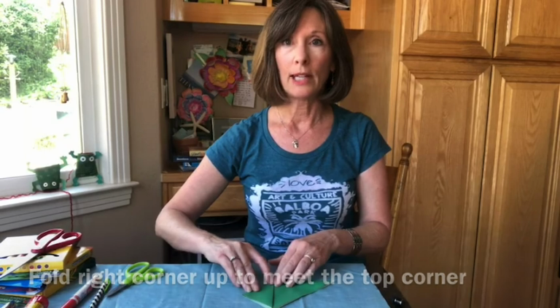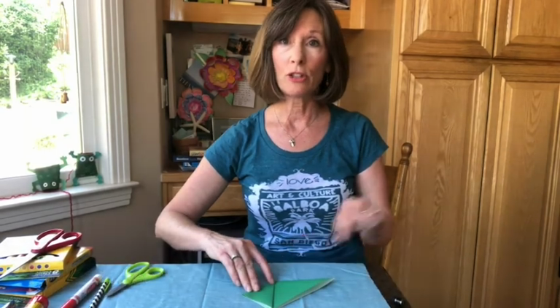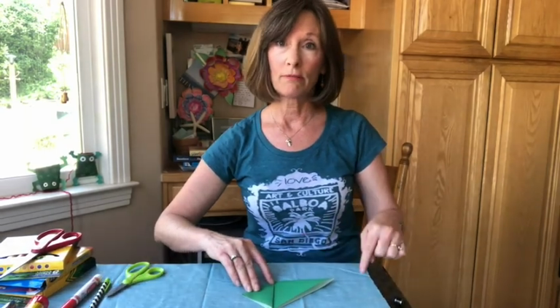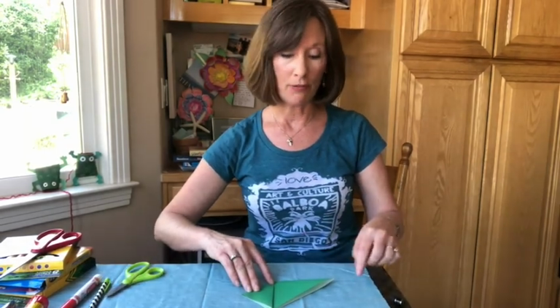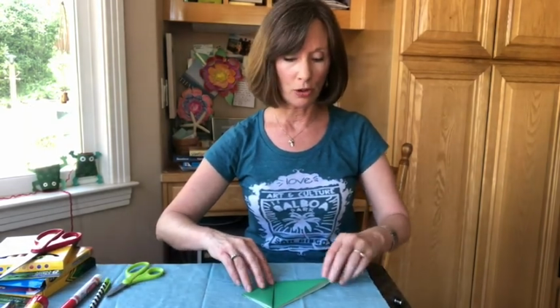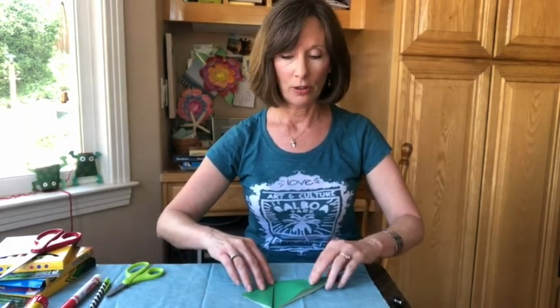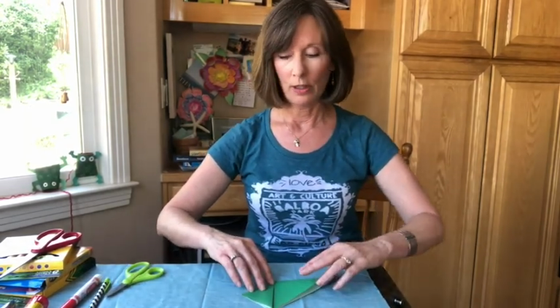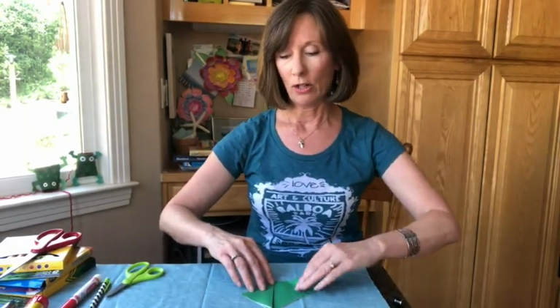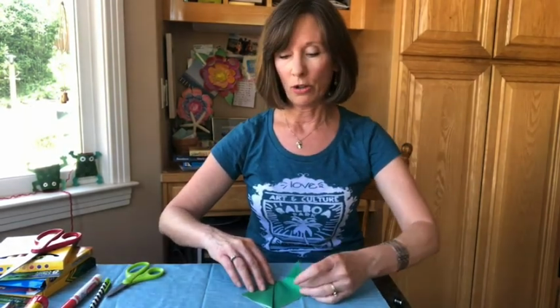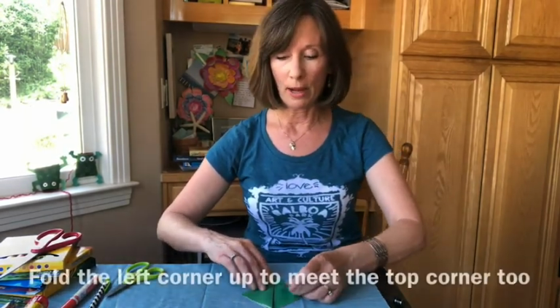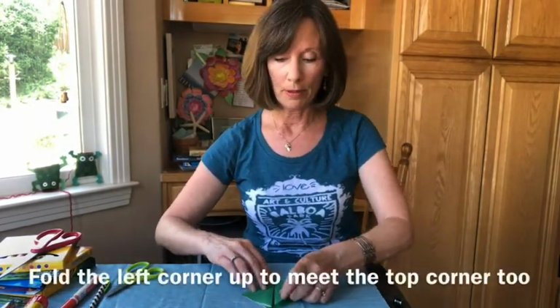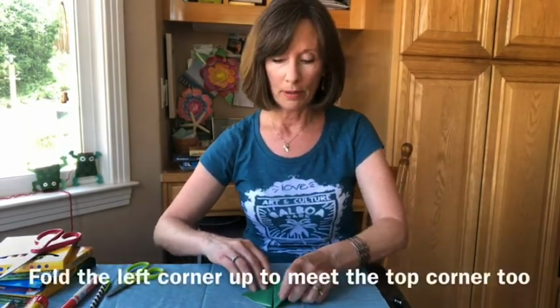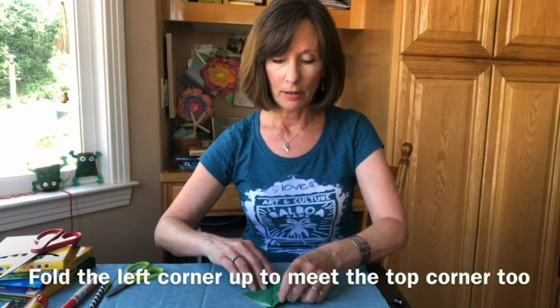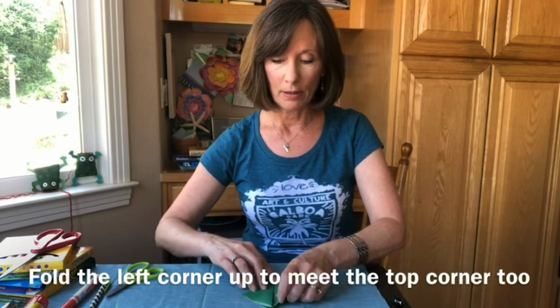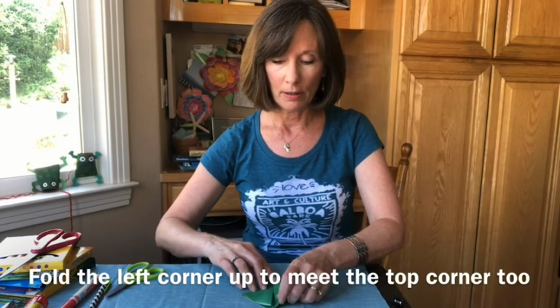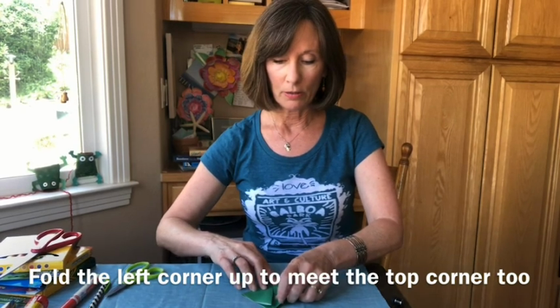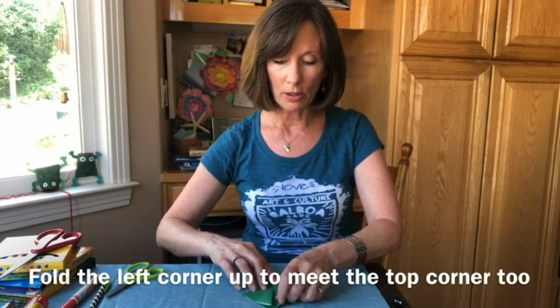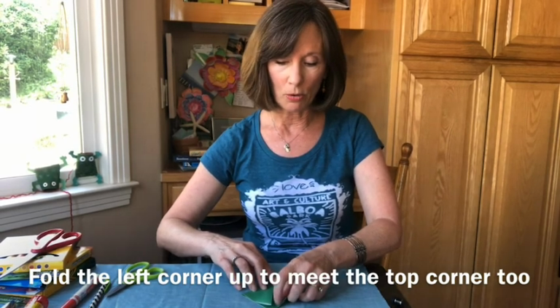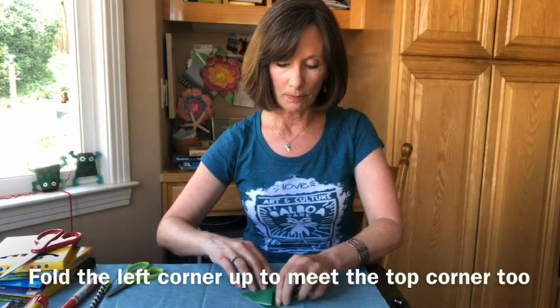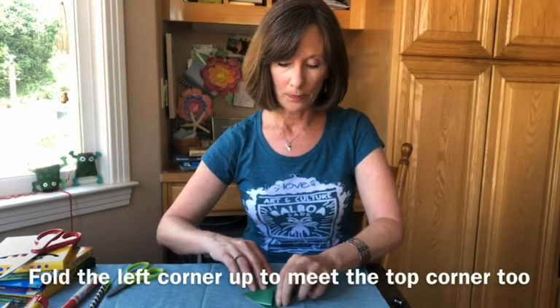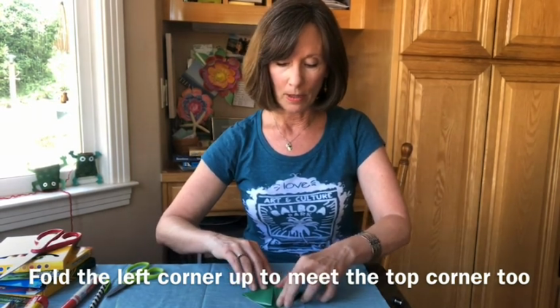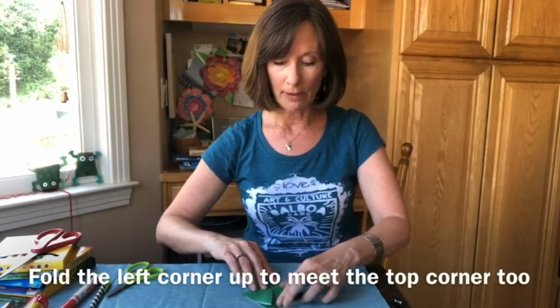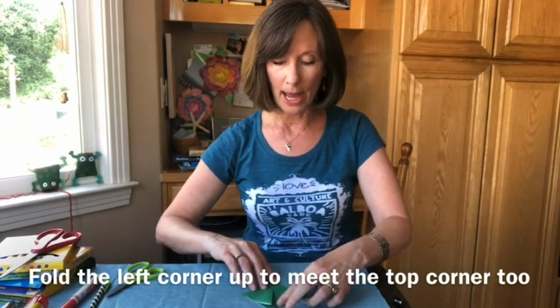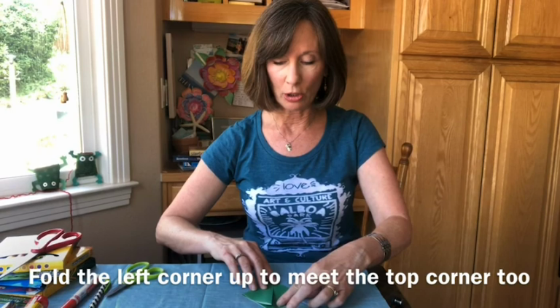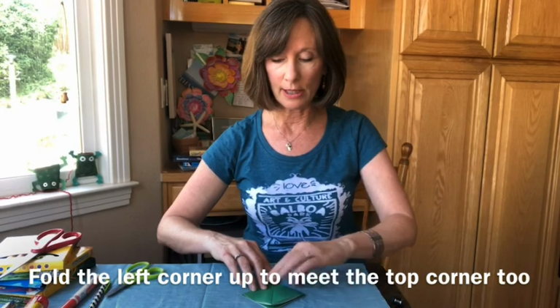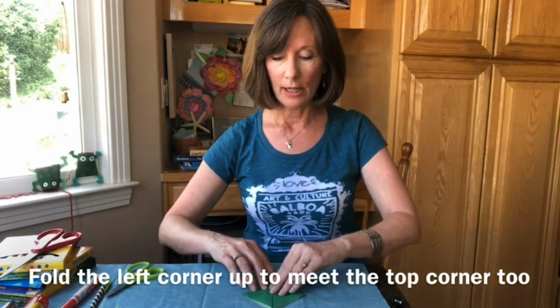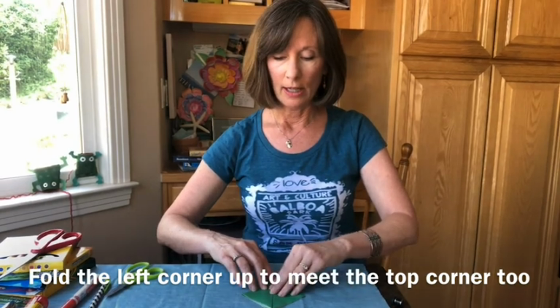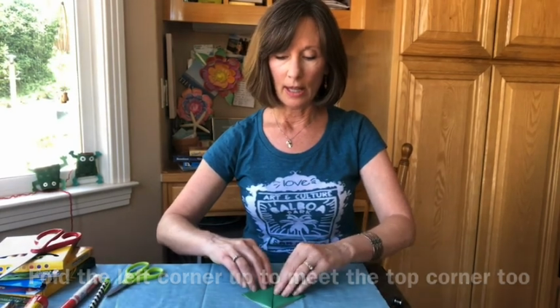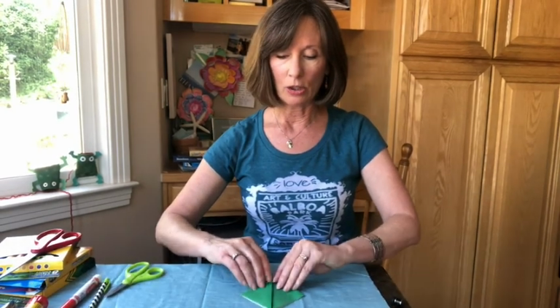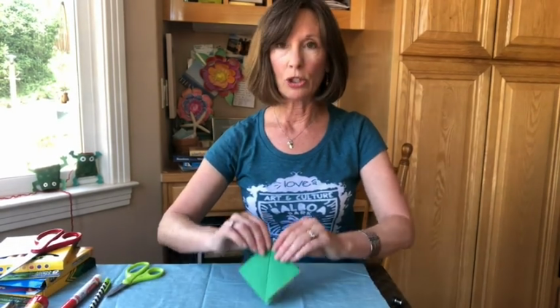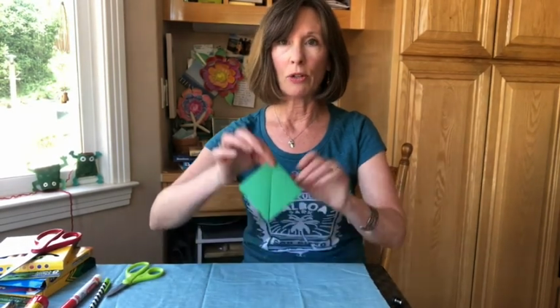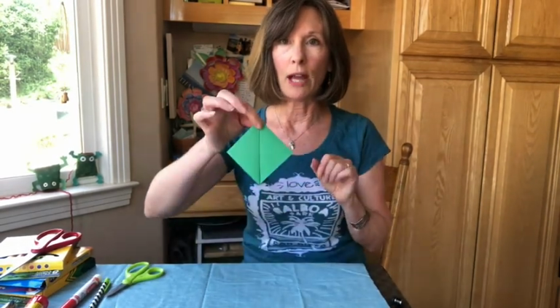Next, take the left corner all the way up to the top corner, make that match and crease it — and look at what you have. You have a diamond.